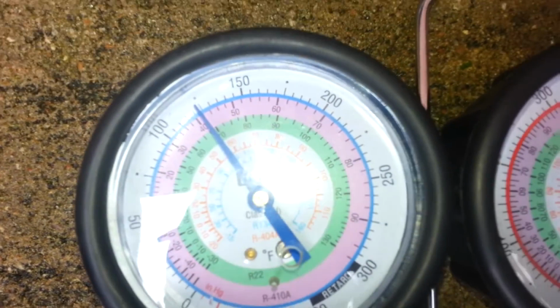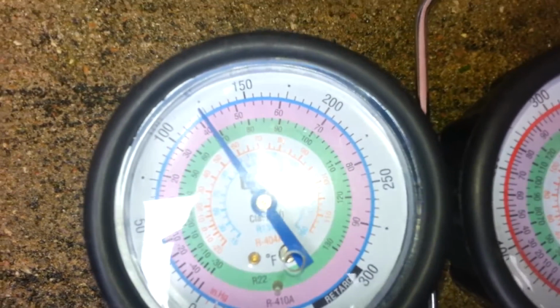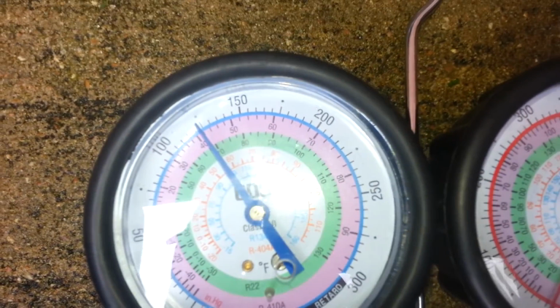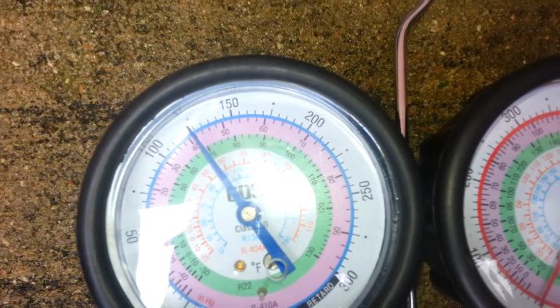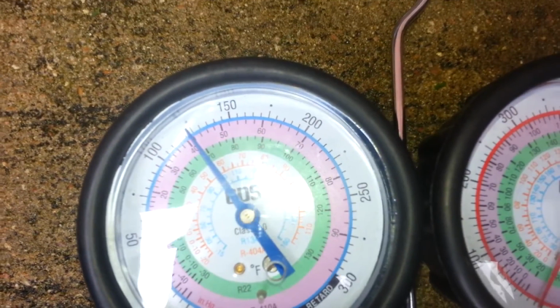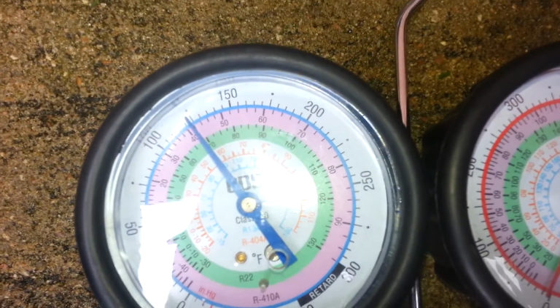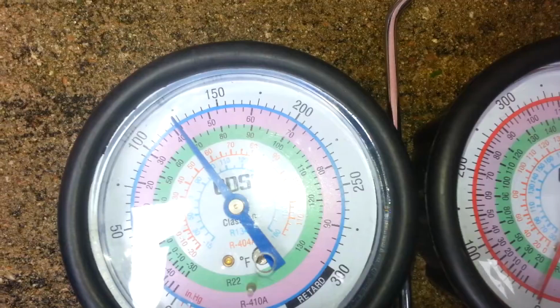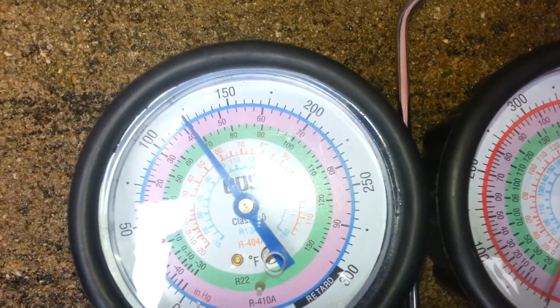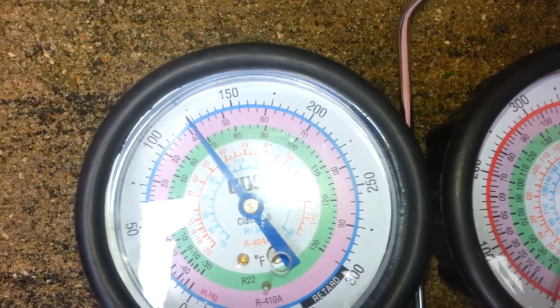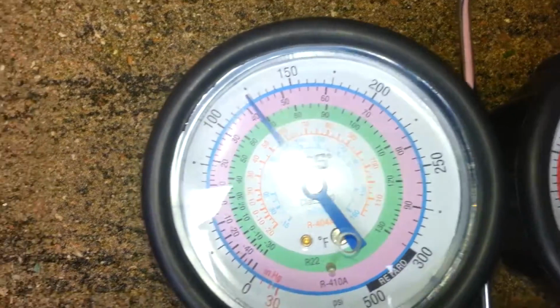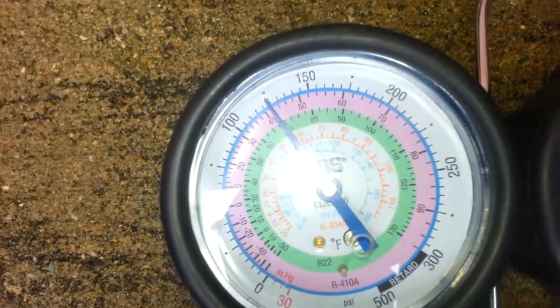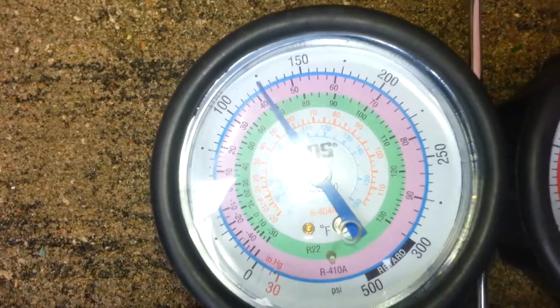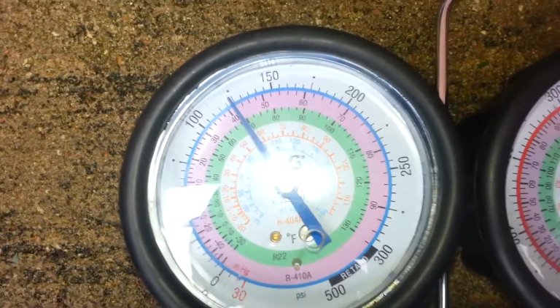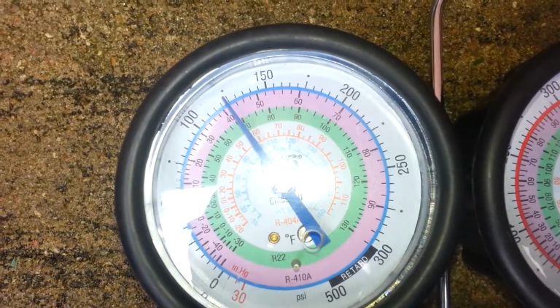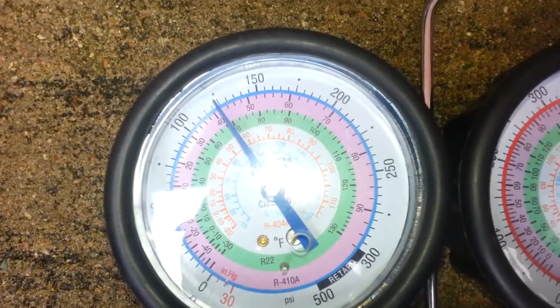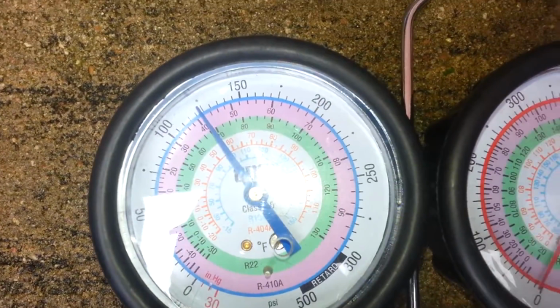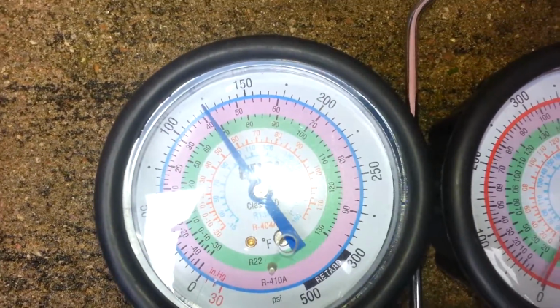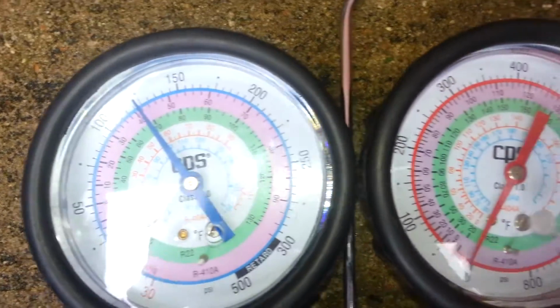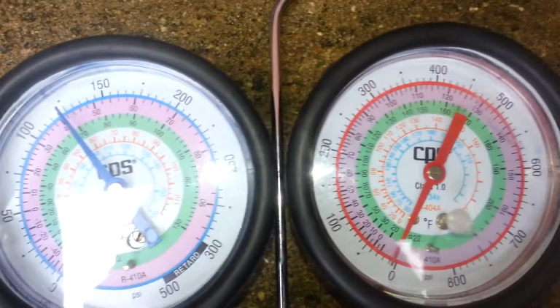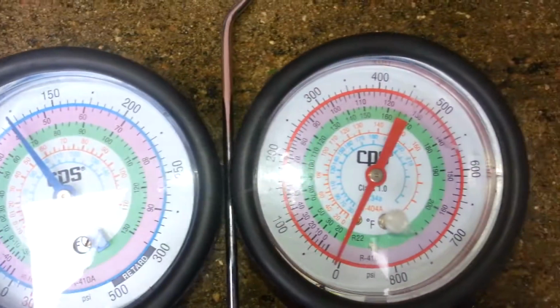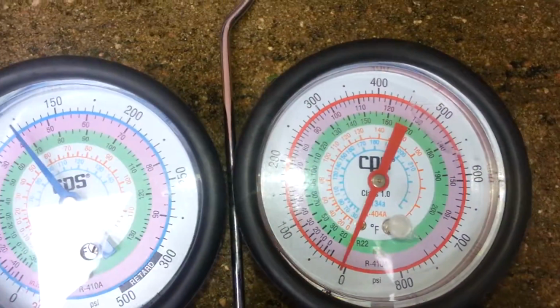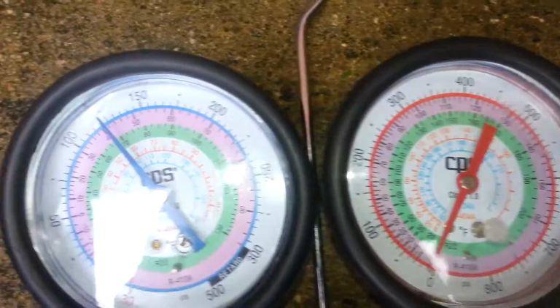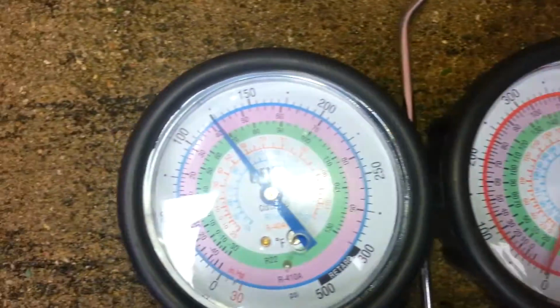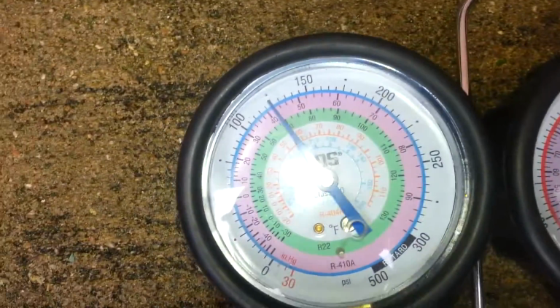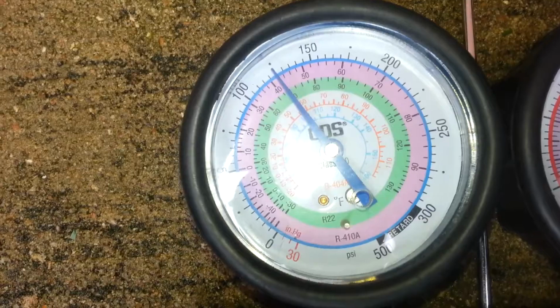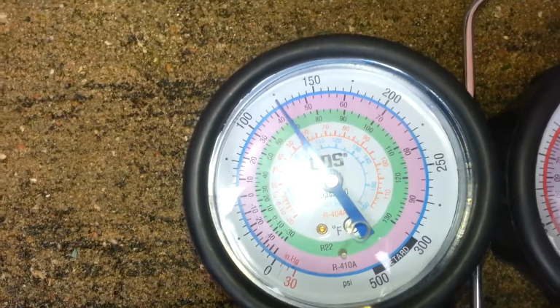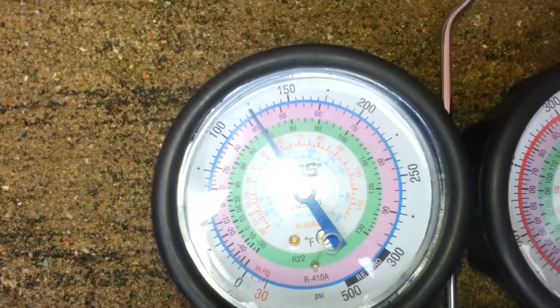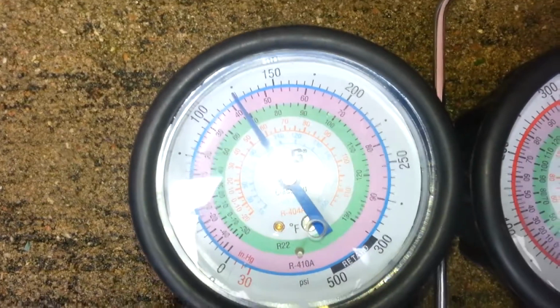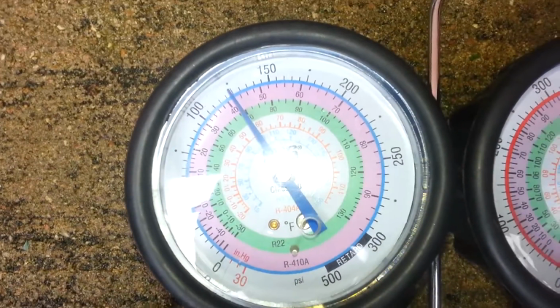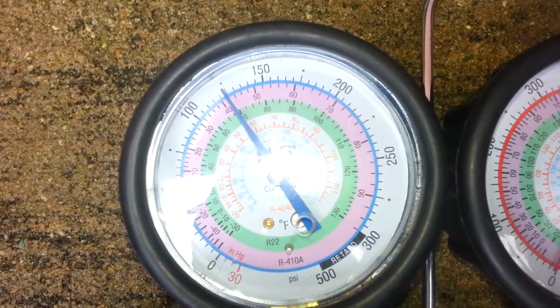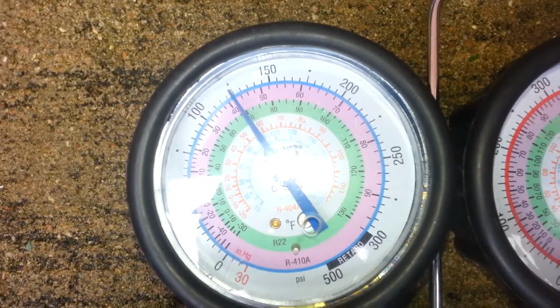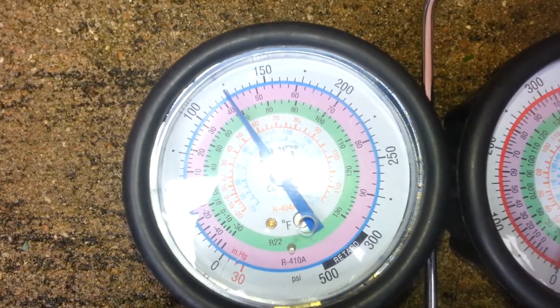We are going to bring it up, trying to get around 150 PSI here on the suction side line. We are going to take the compressor off, so this is that side.